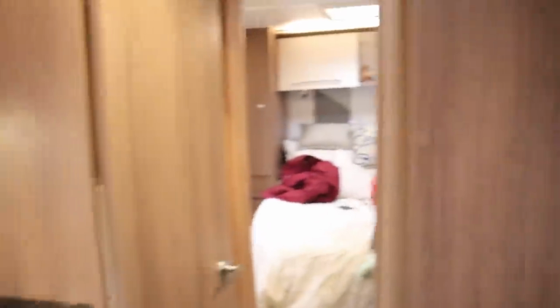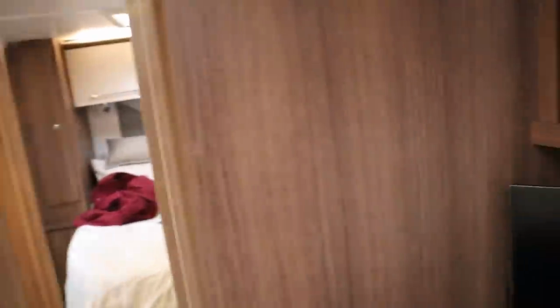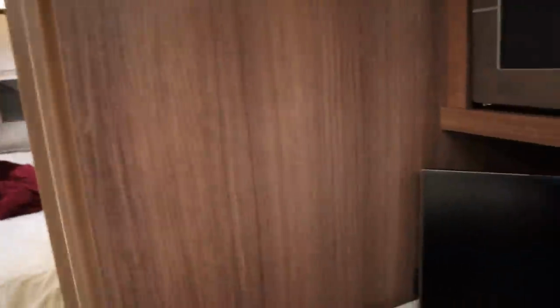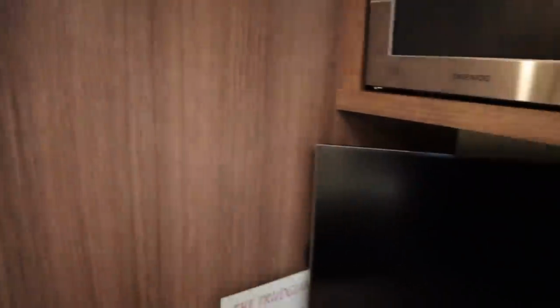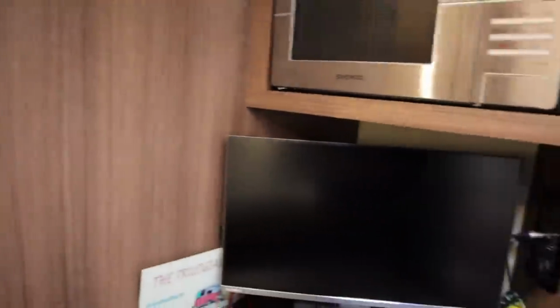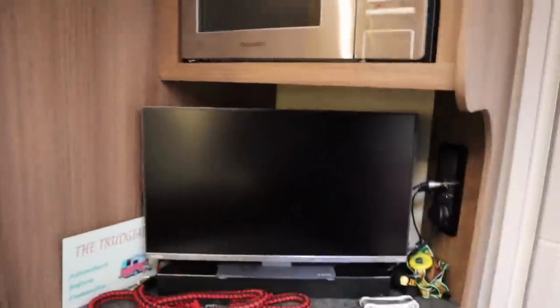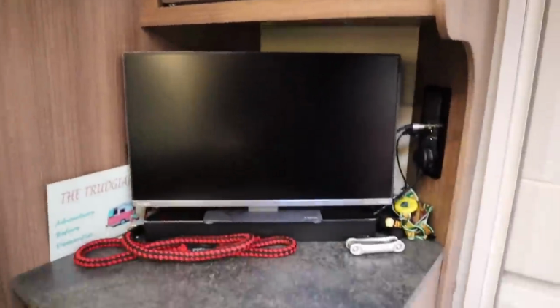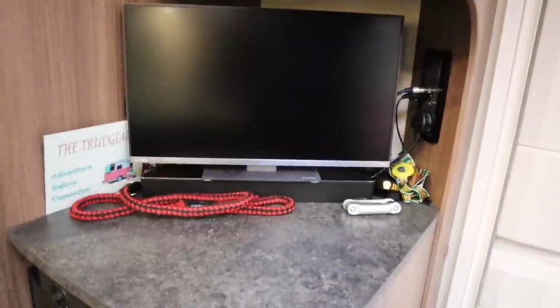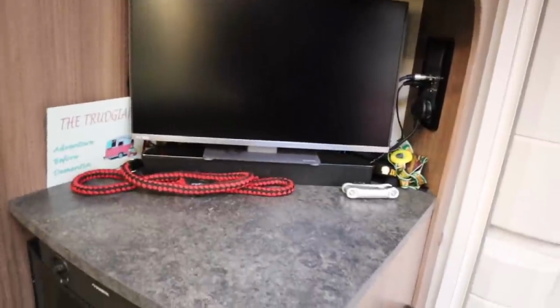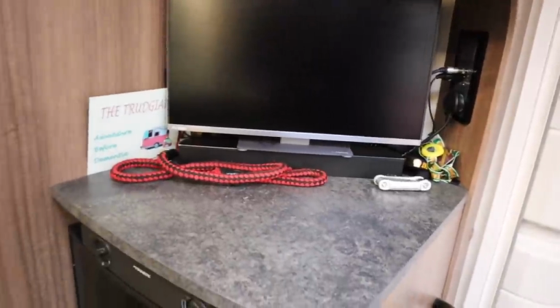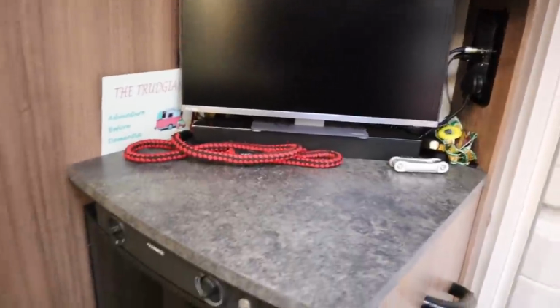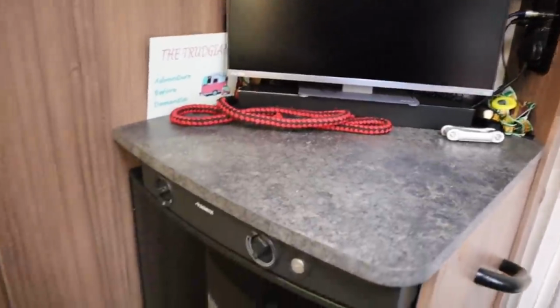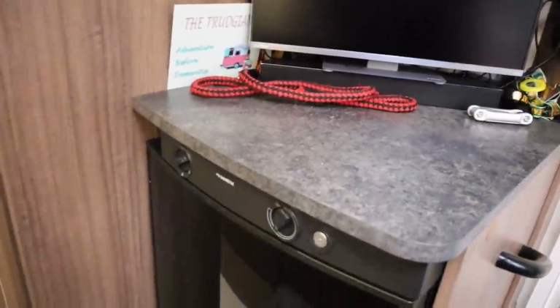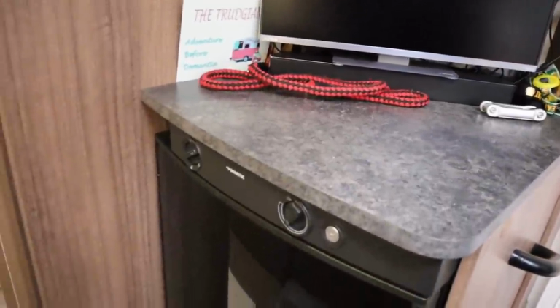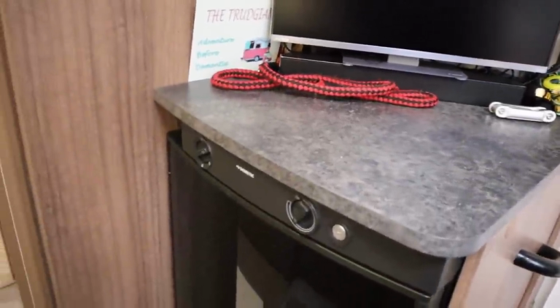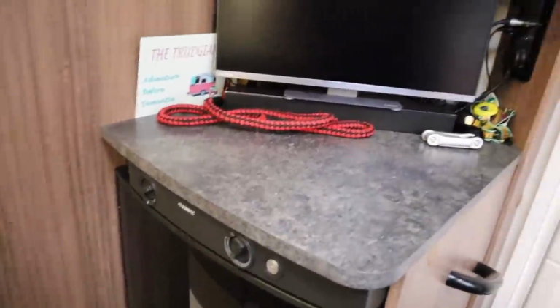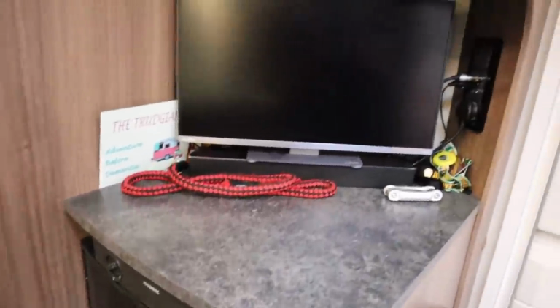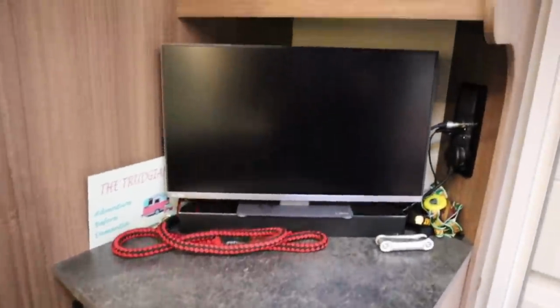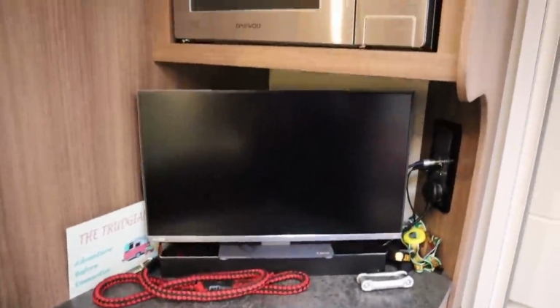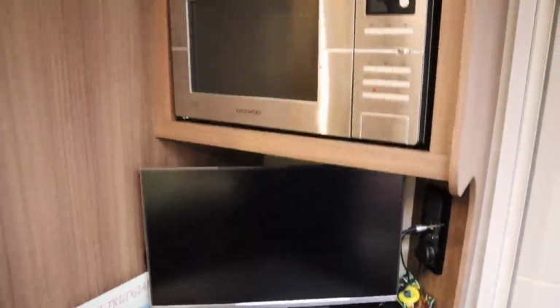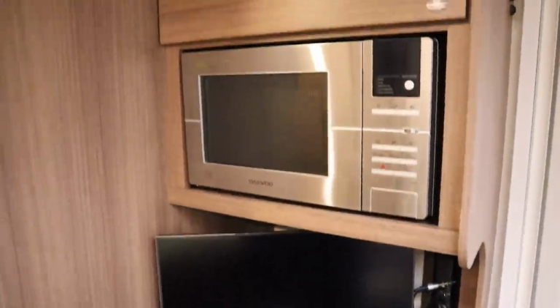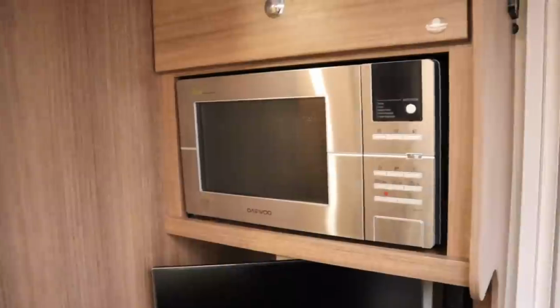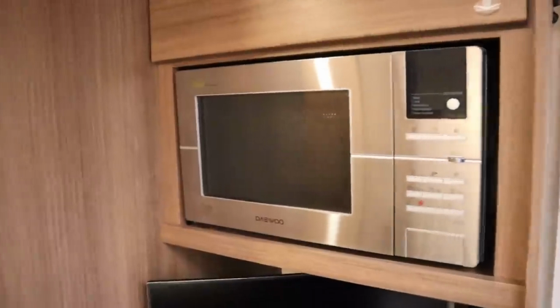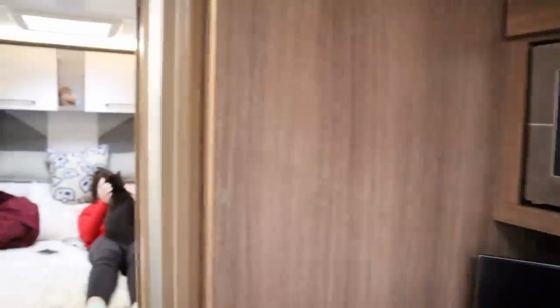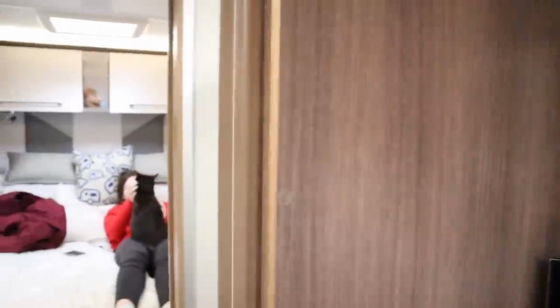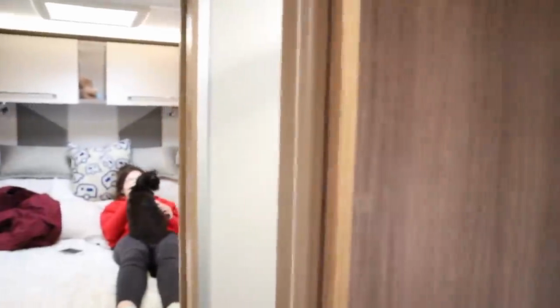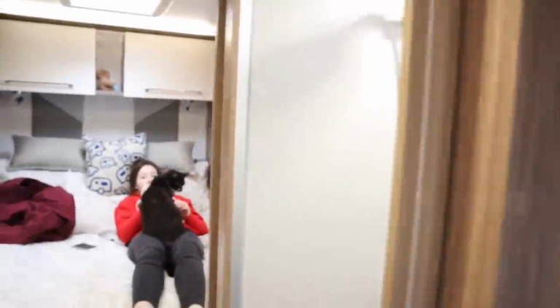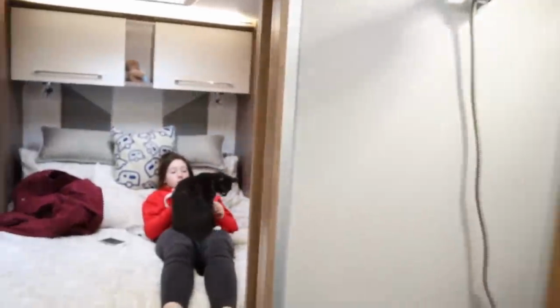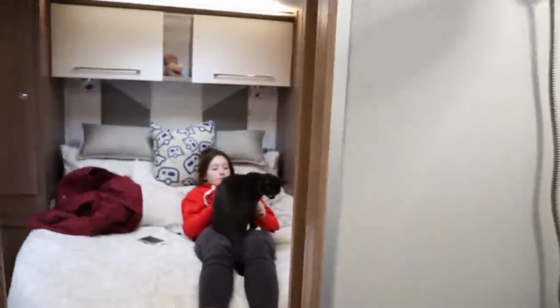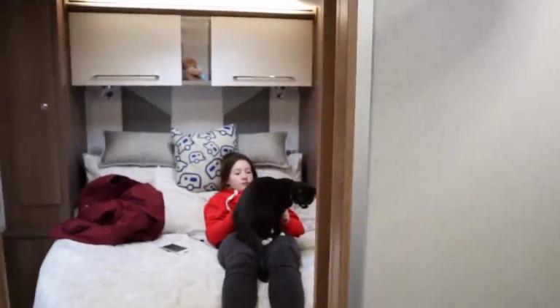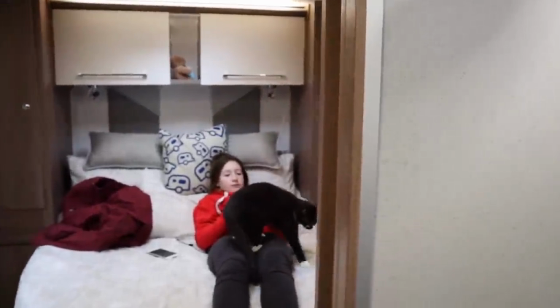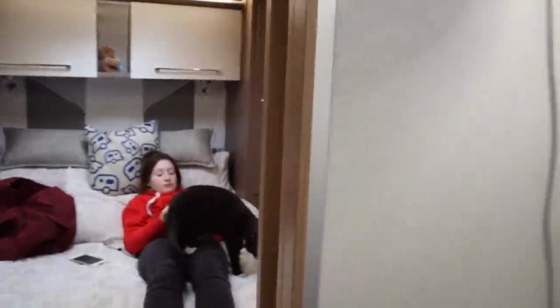Over this side we have our TV and the fridge — I won't show you inside that — and the microwave above it. Right, moving back, let's show you the bathroom.